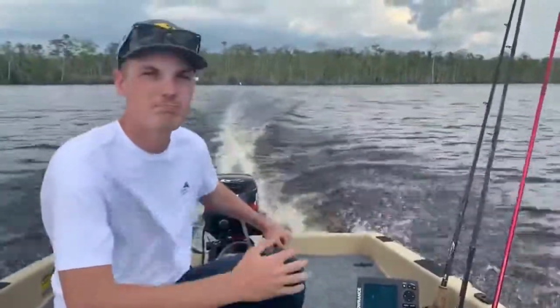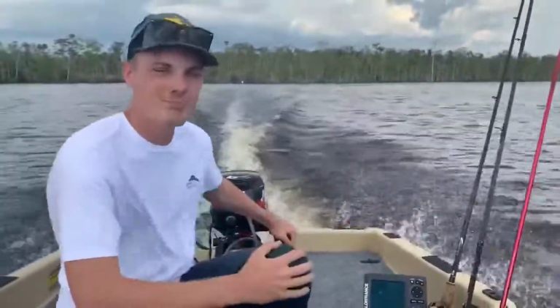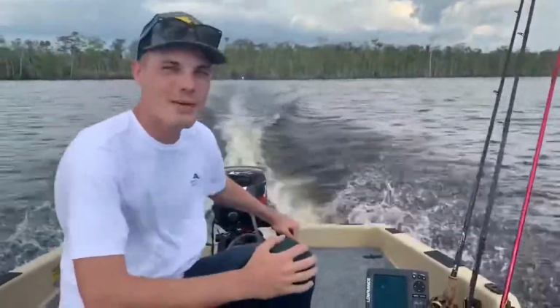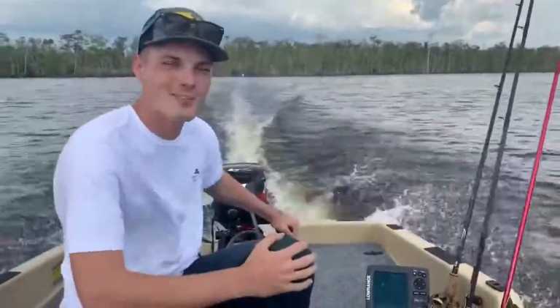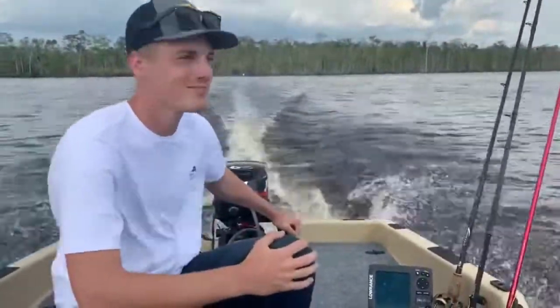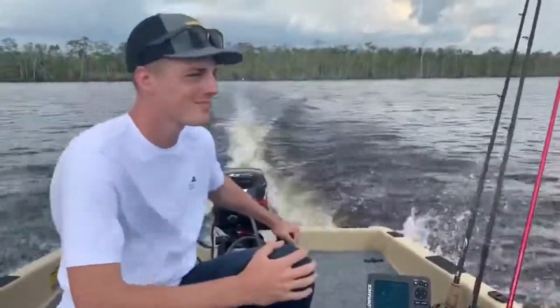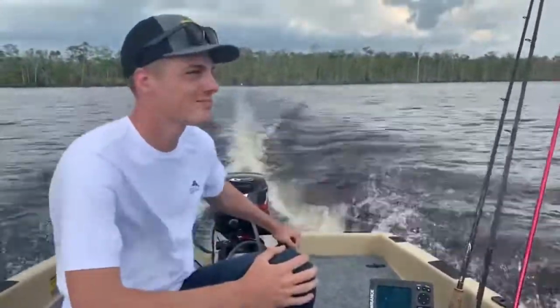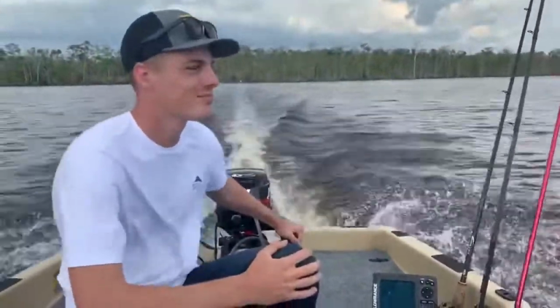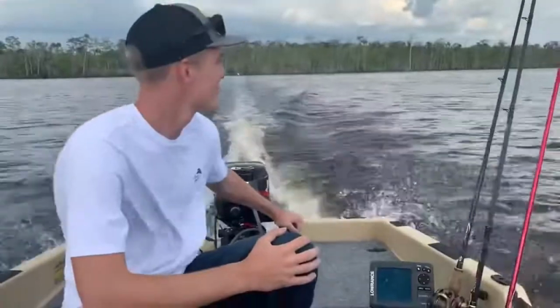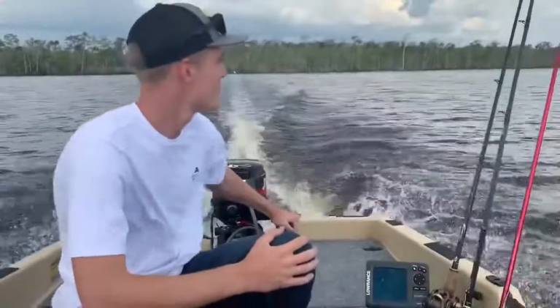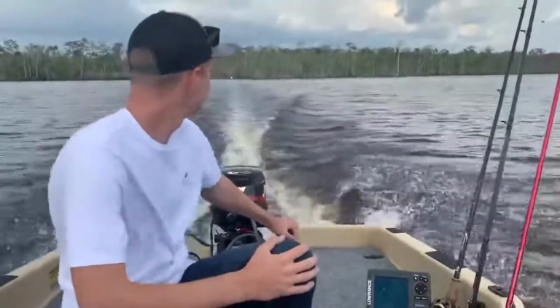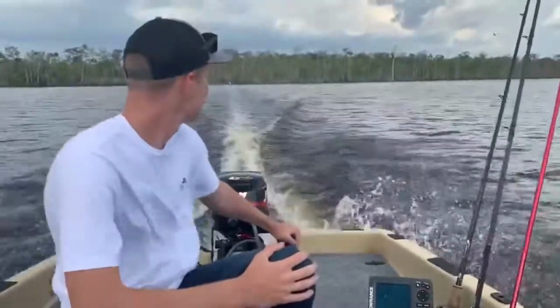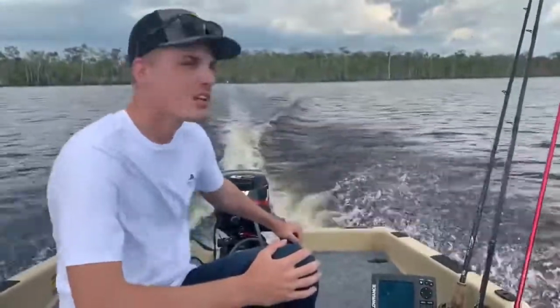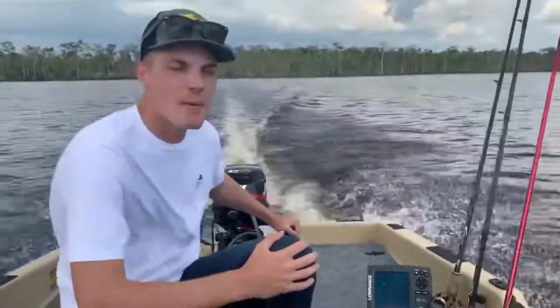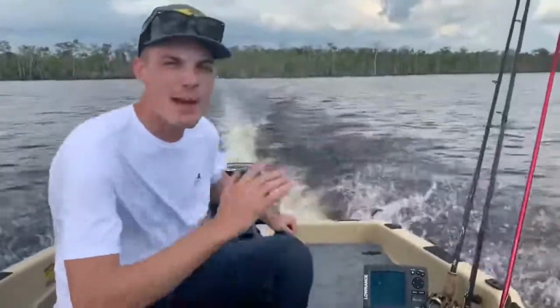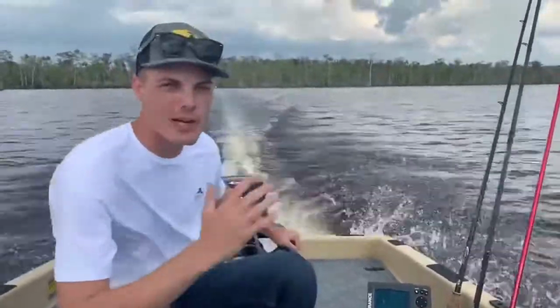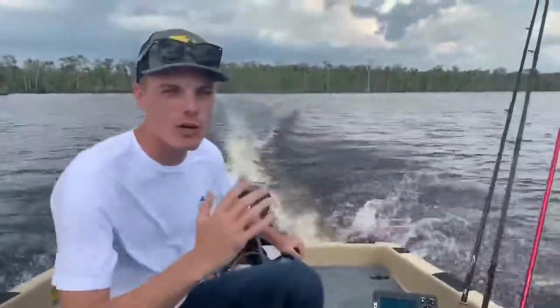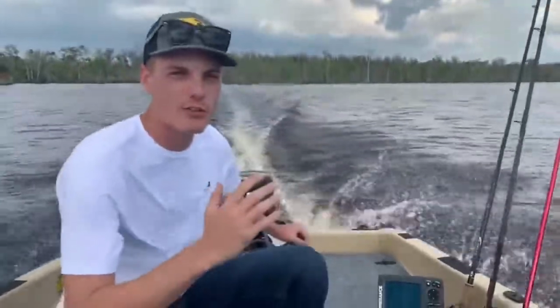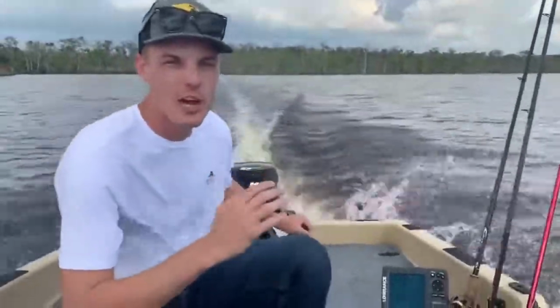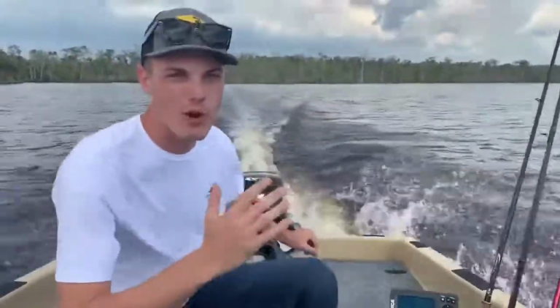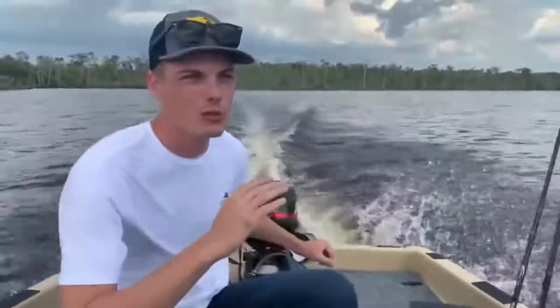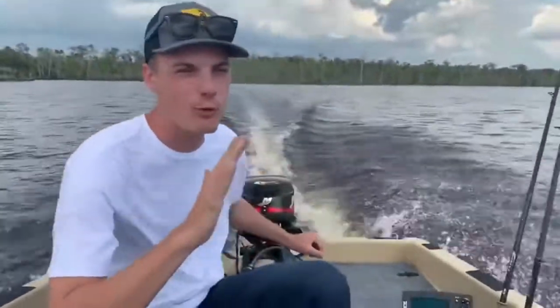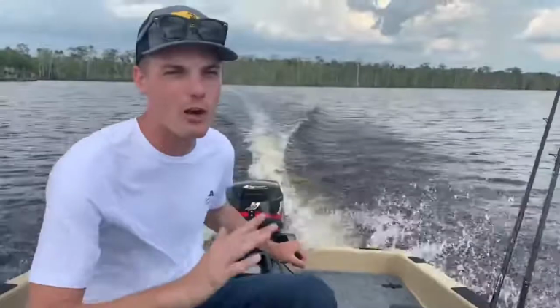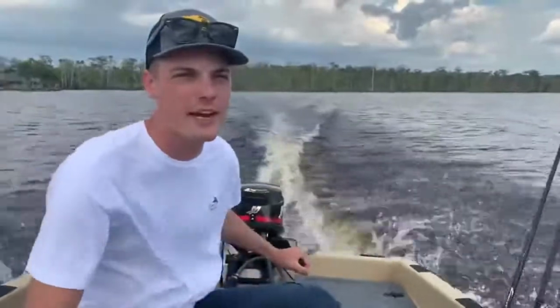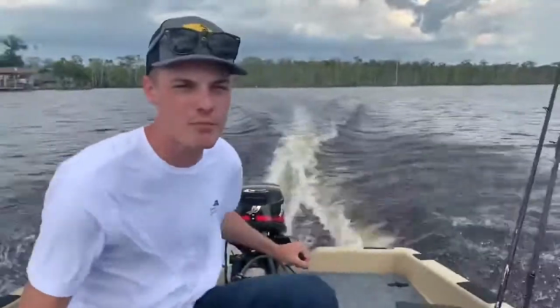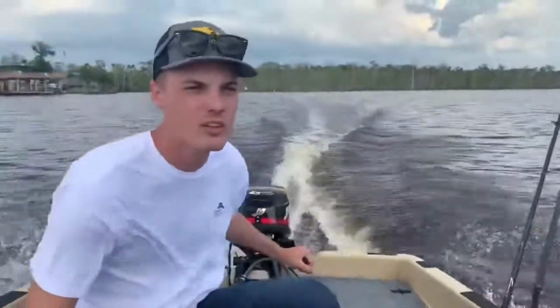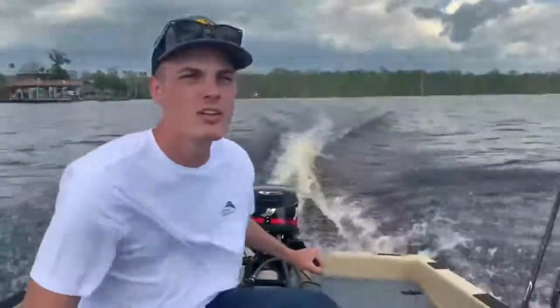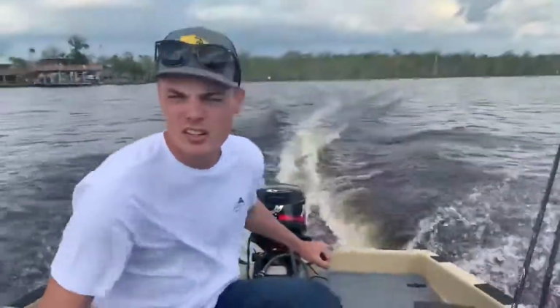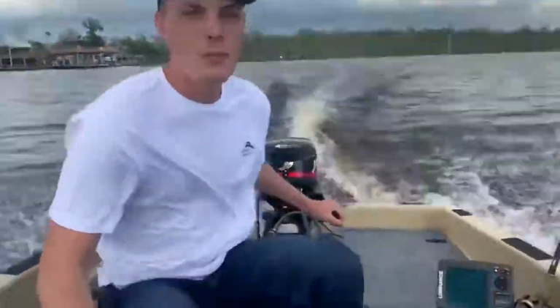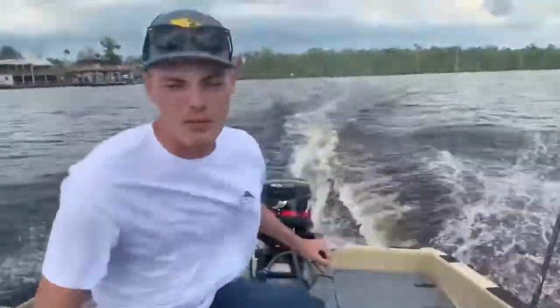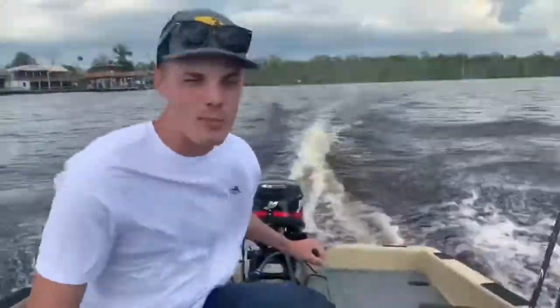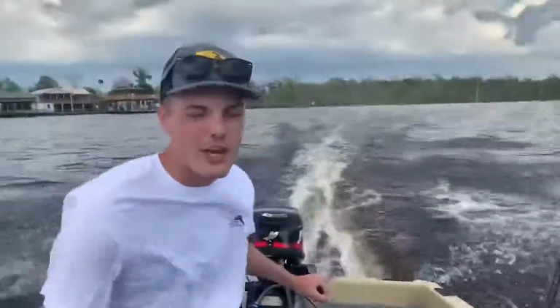Not bad. I'm at about three quarters of the throttle, not full throttle right now. We seem to be moving pretty good.